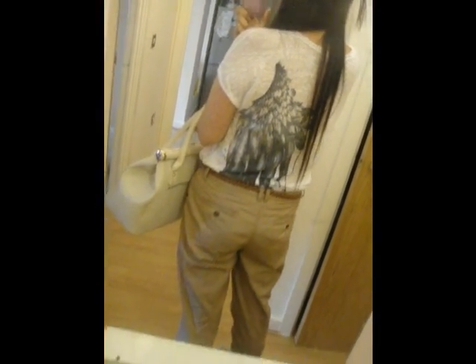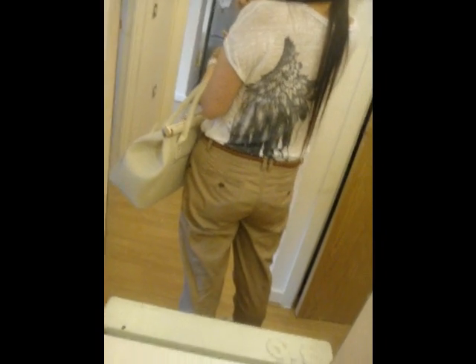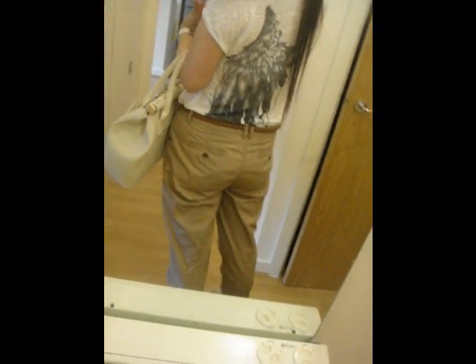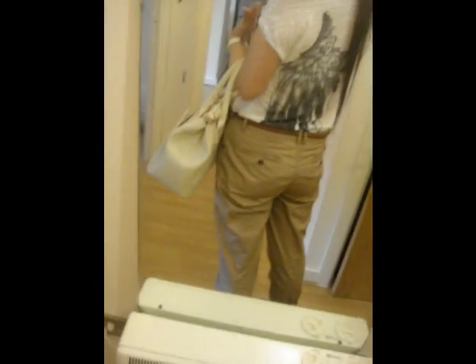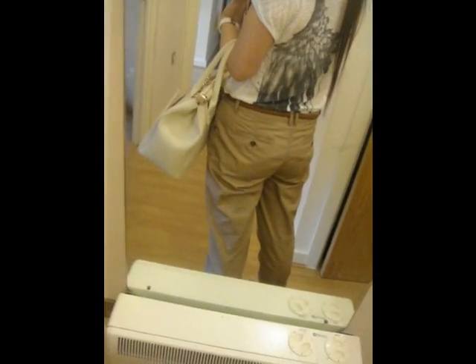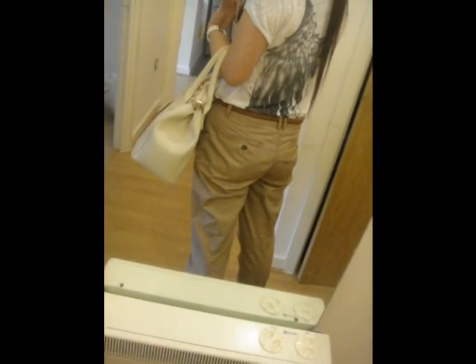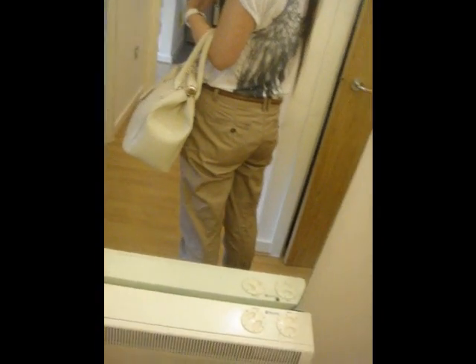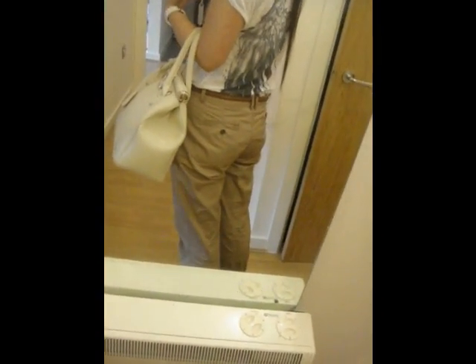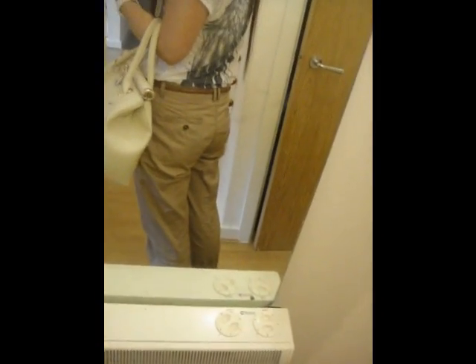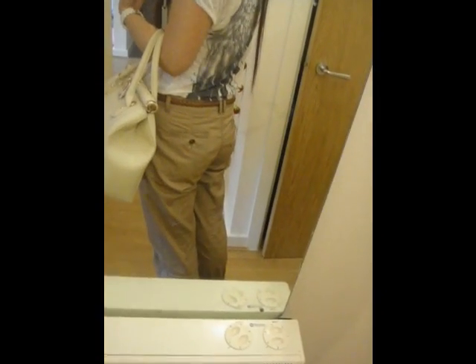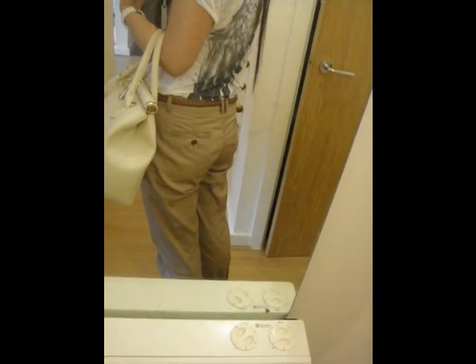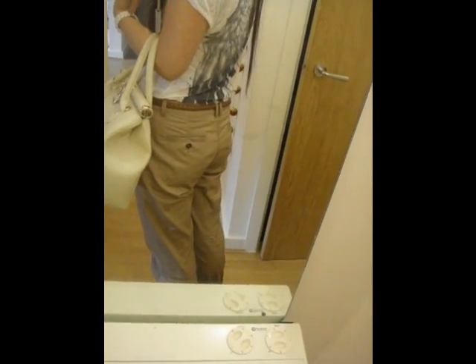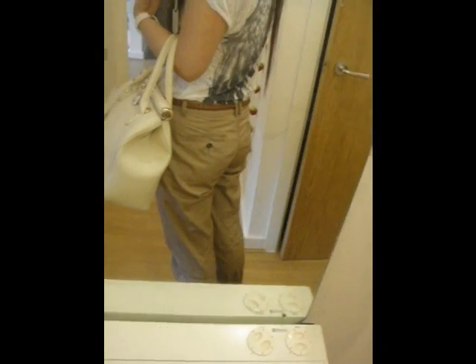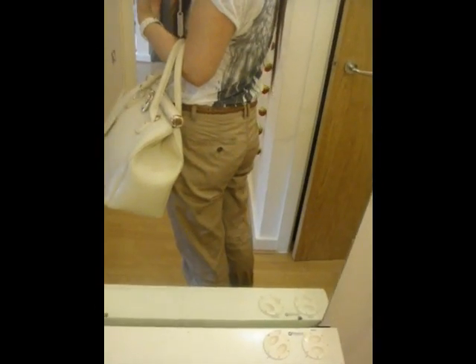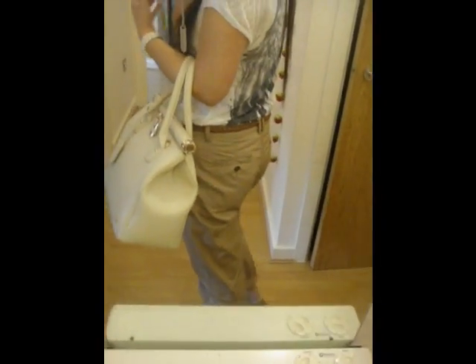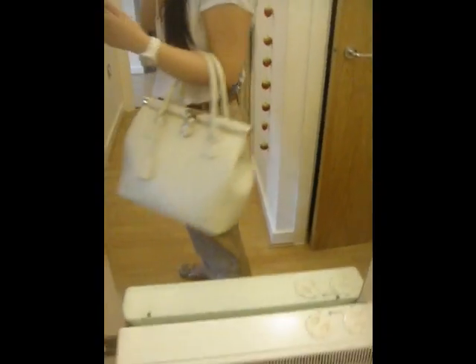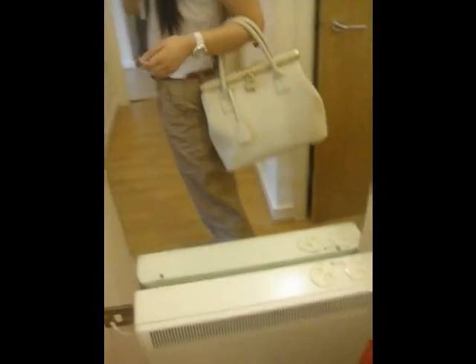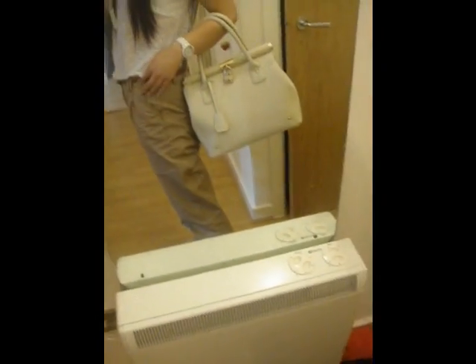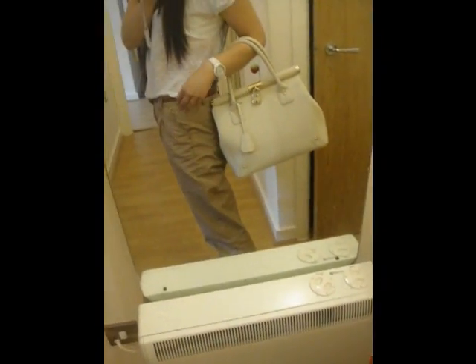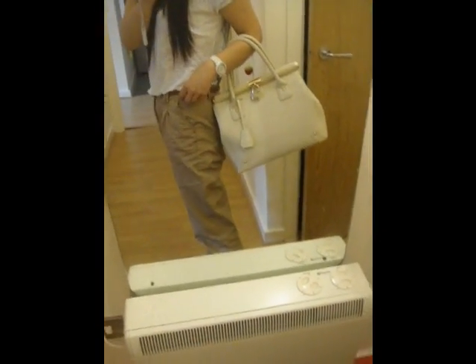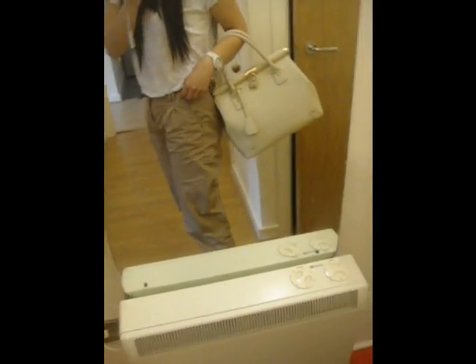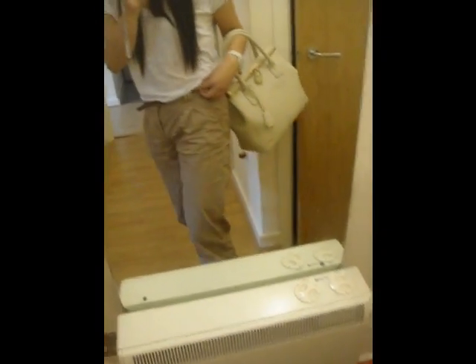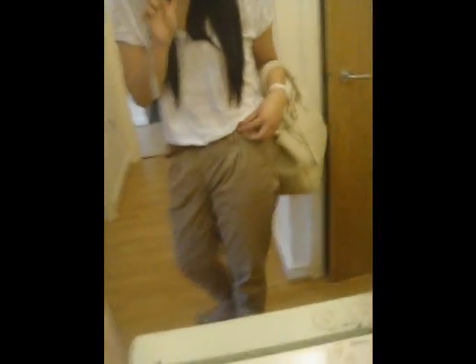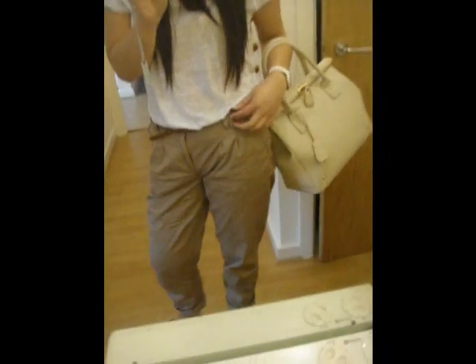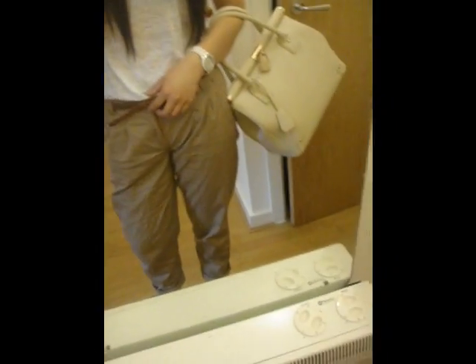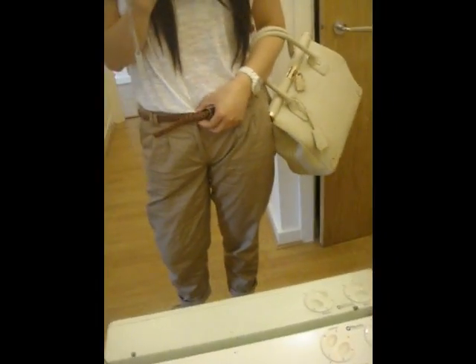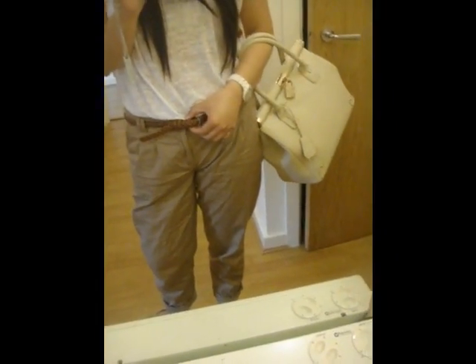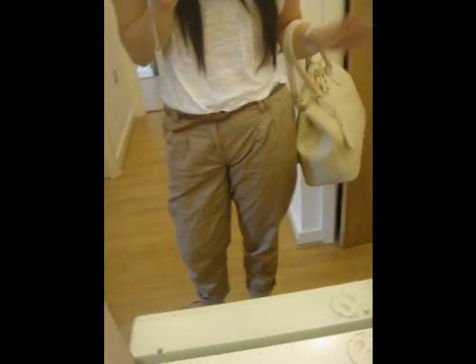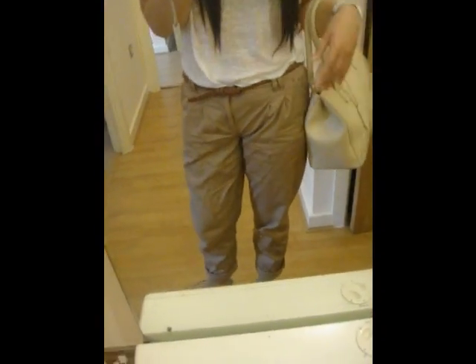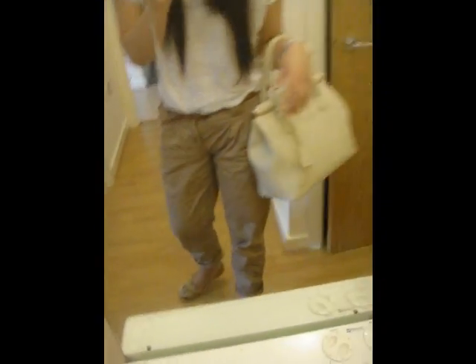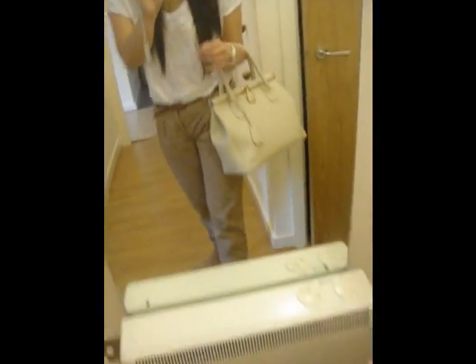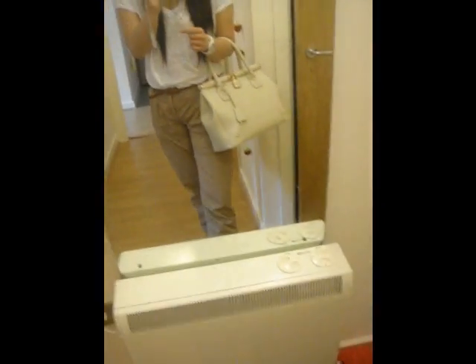I'm wearing these chinos that I got from Primark and they are kind of a camel-y colour. They're slightly high-waisted and I'm teaming it up with this thin belt that I got from Primark ages ago, but you can pretty much get these from anywhere.